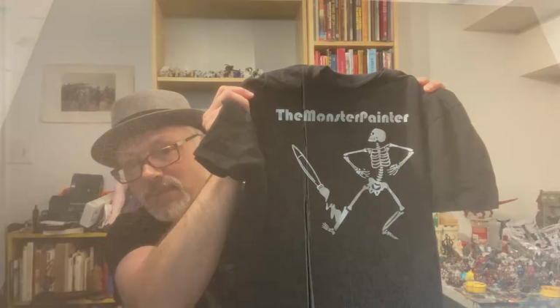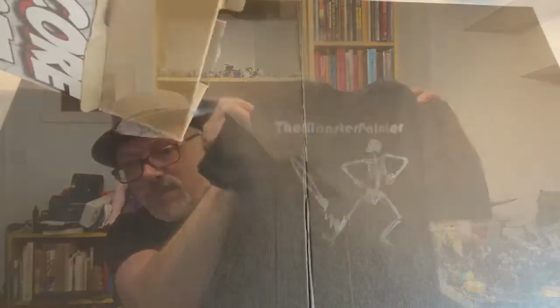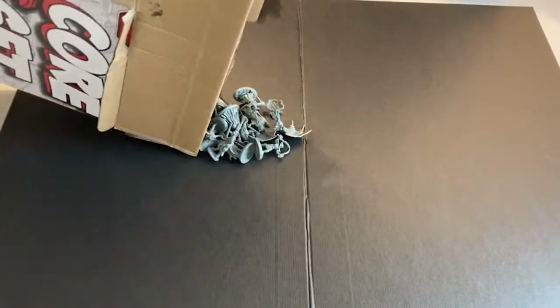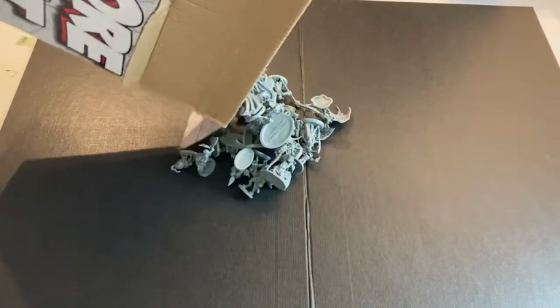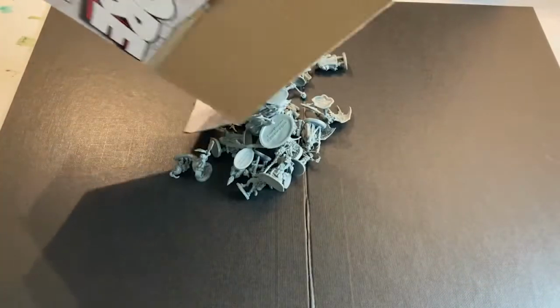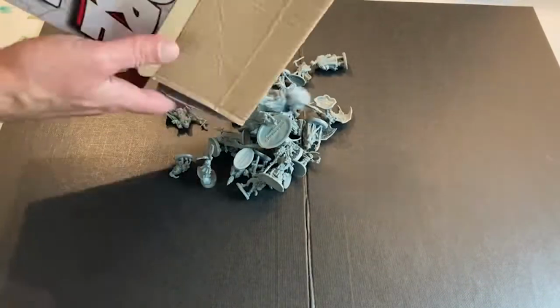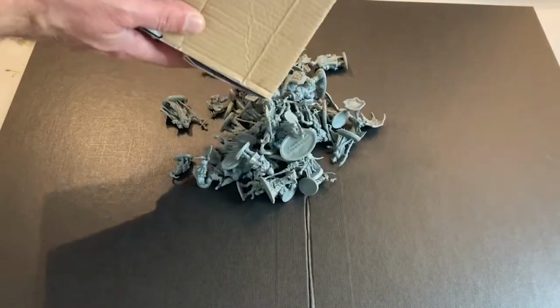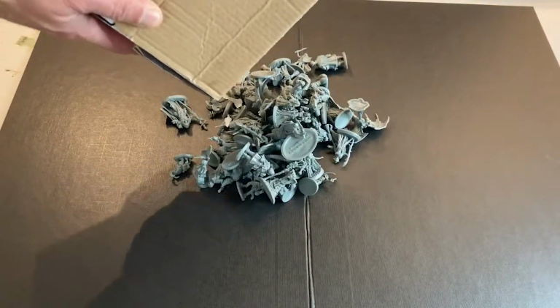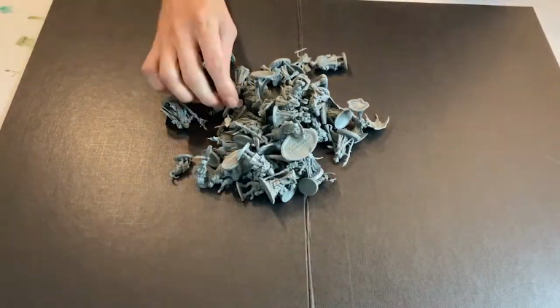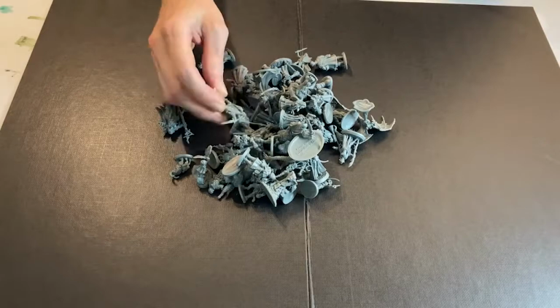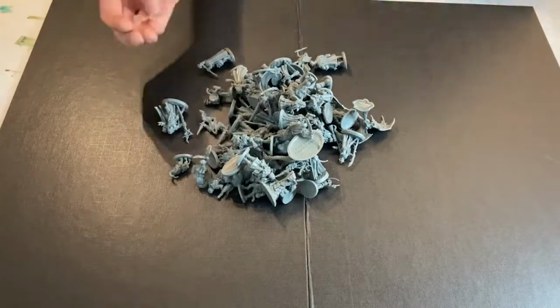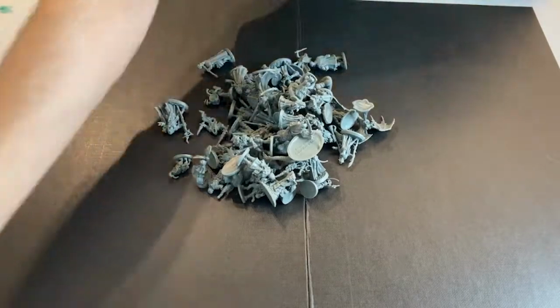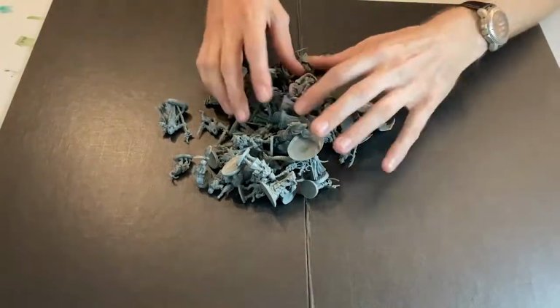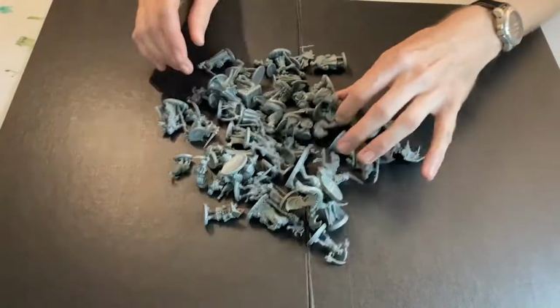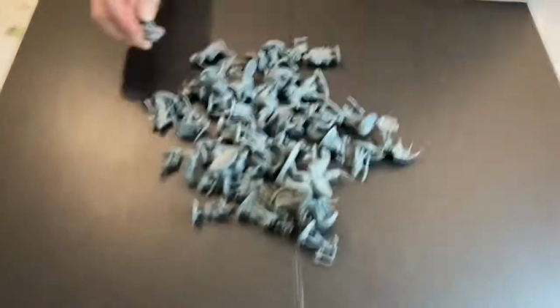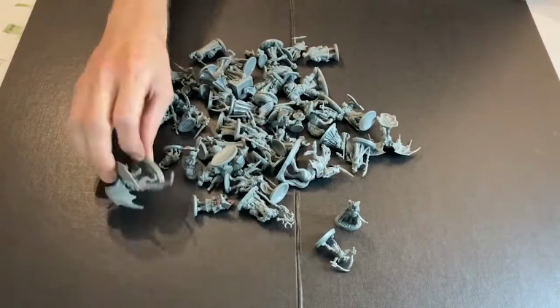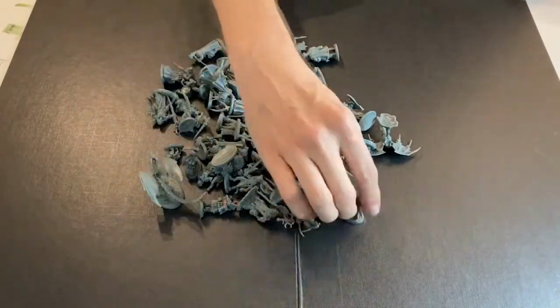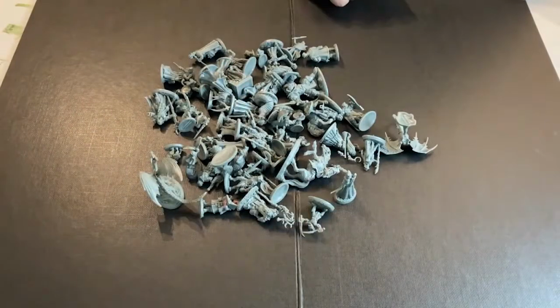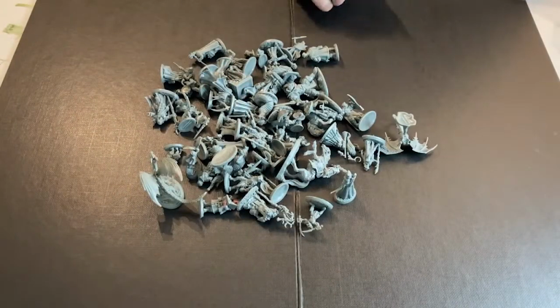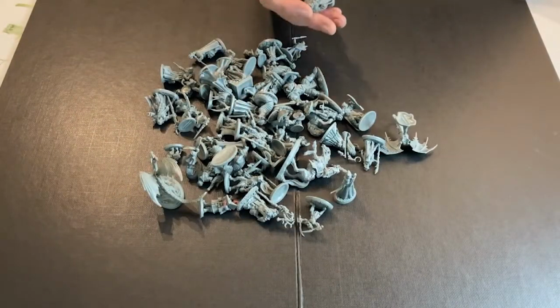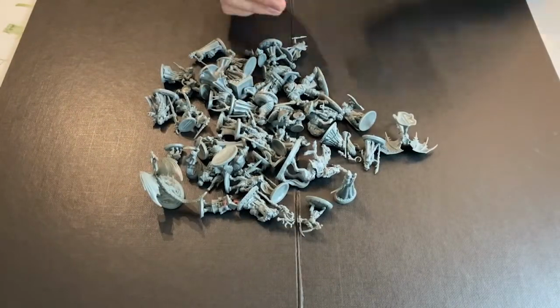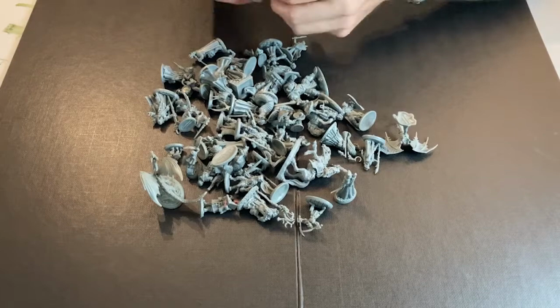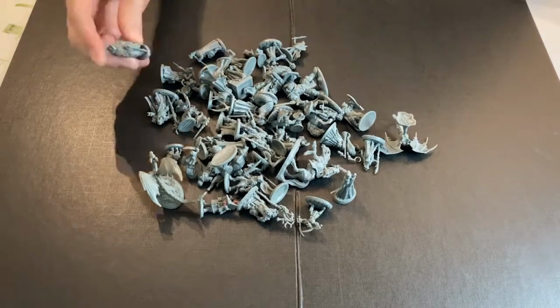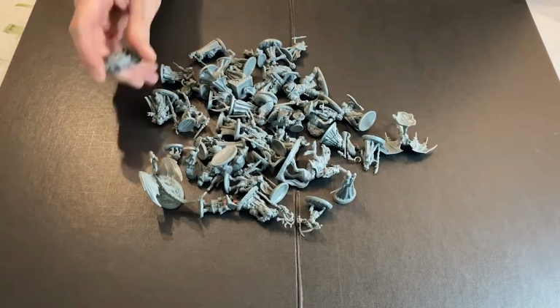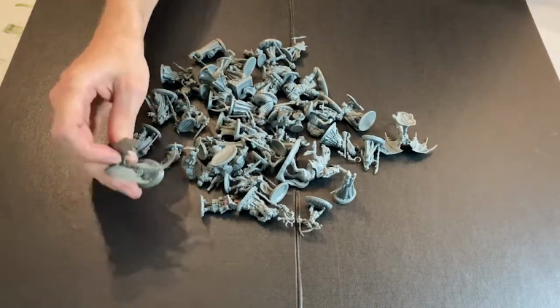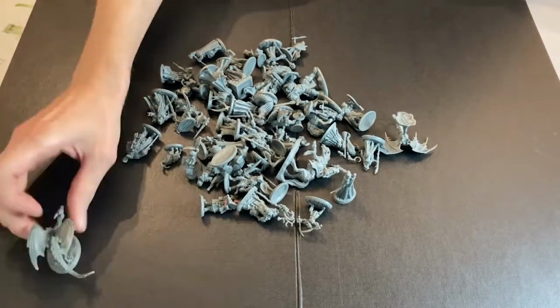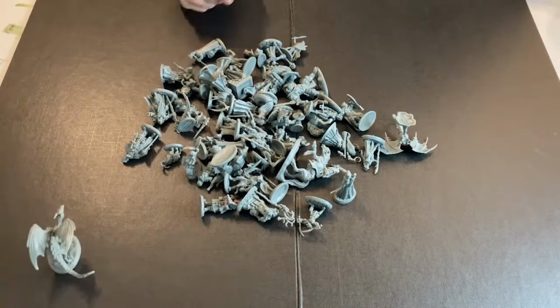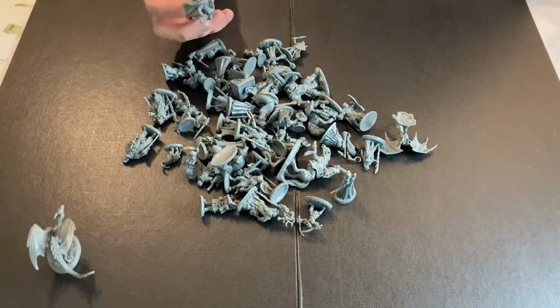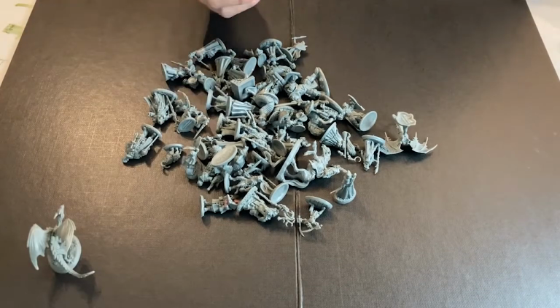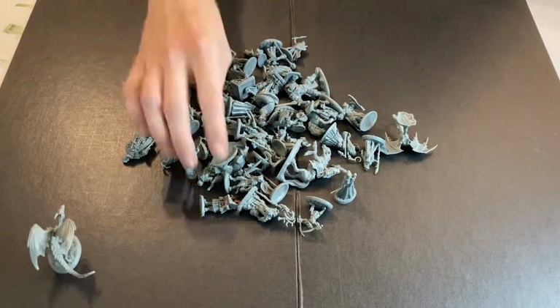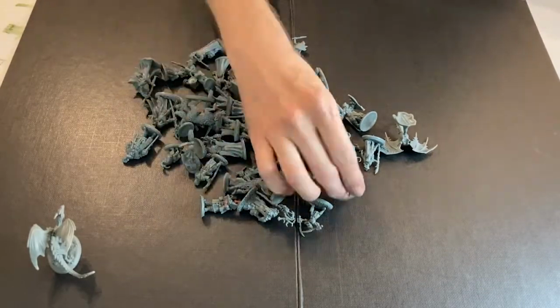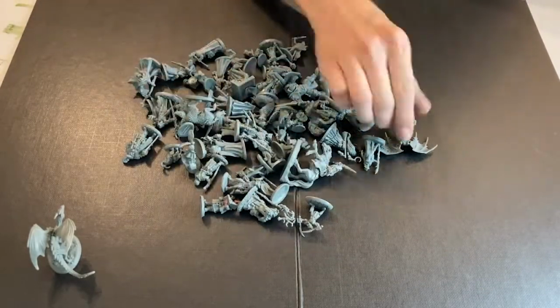I am going to pour out Grey Mountain here and Dave is going to dig through this heap of Reaper Bones 5 miniatures. He's going to pick out five.